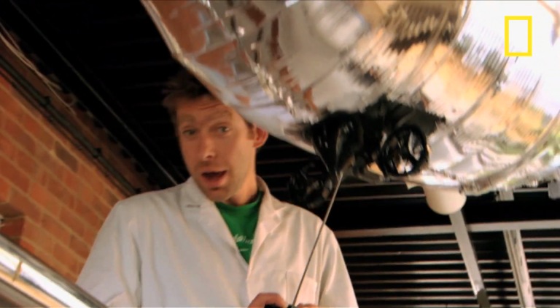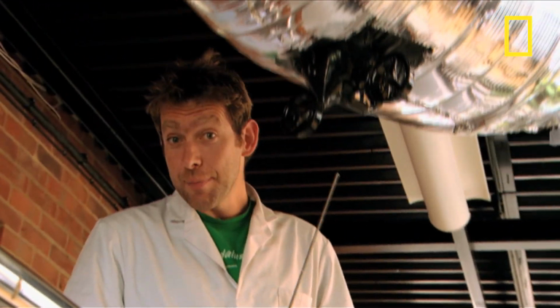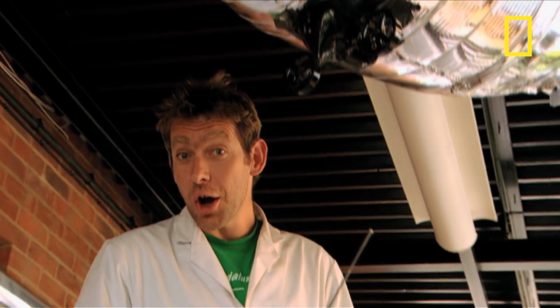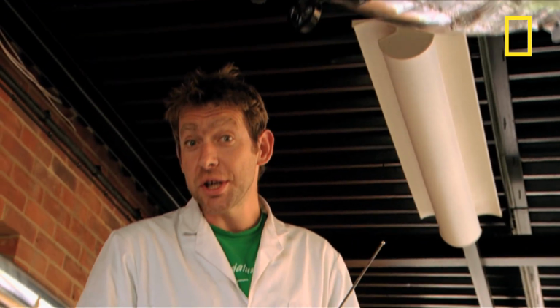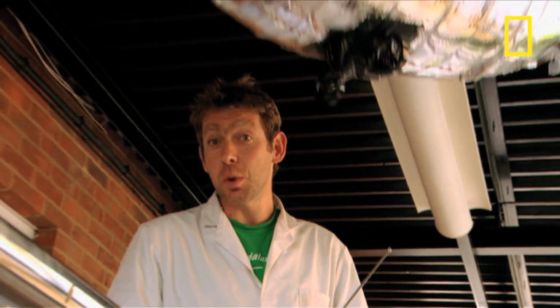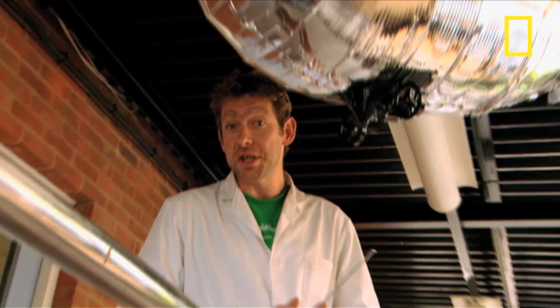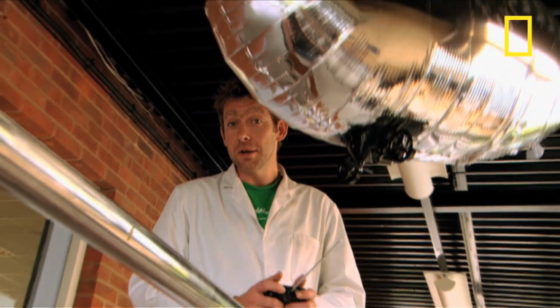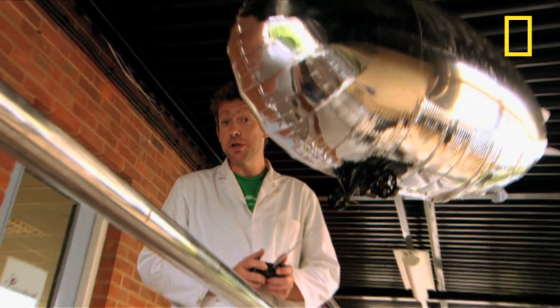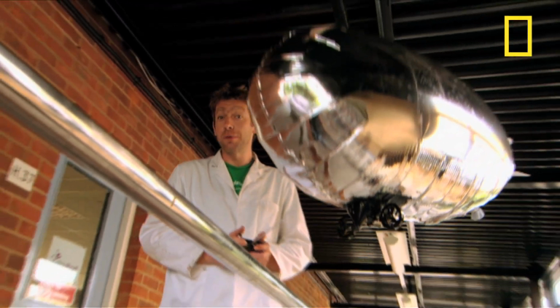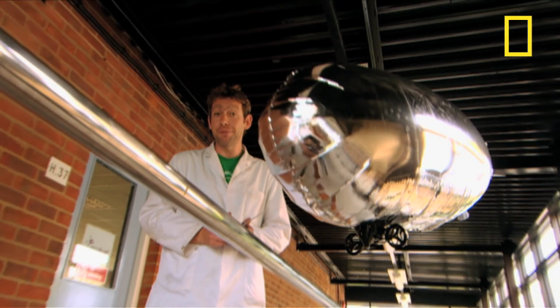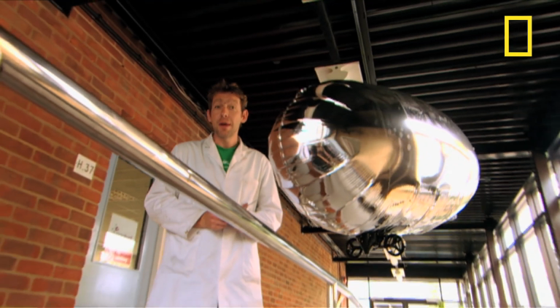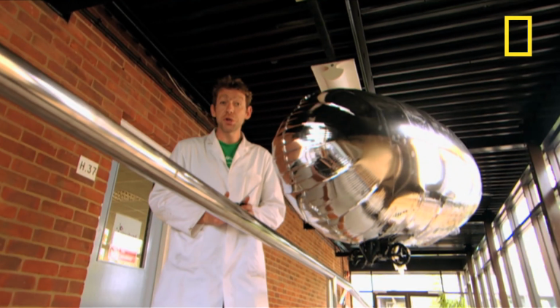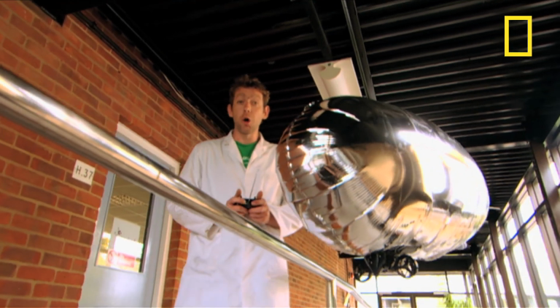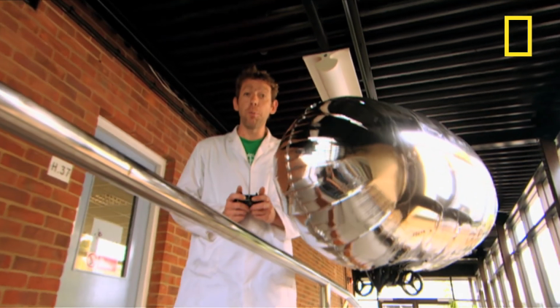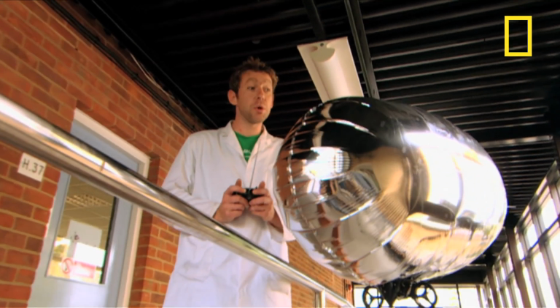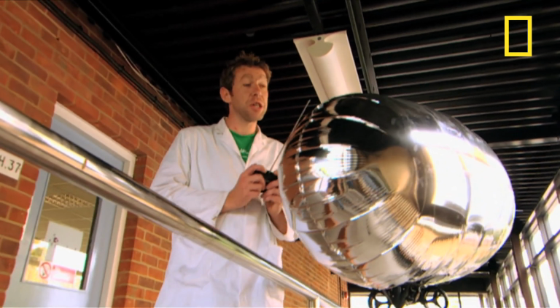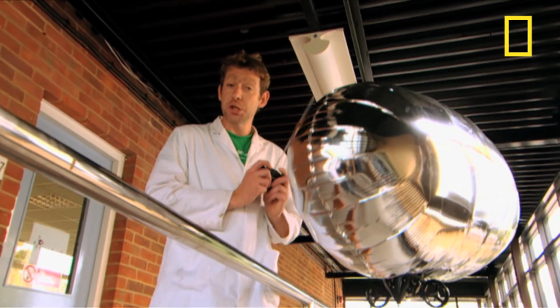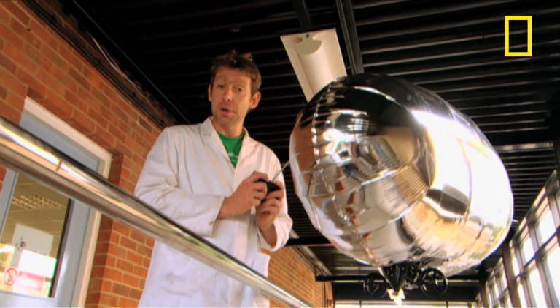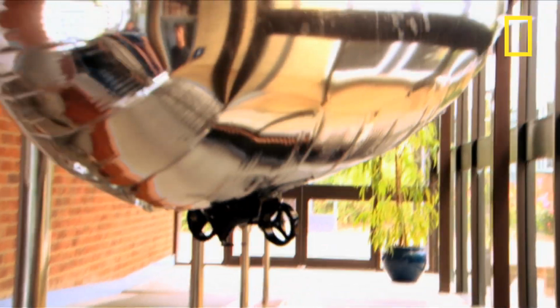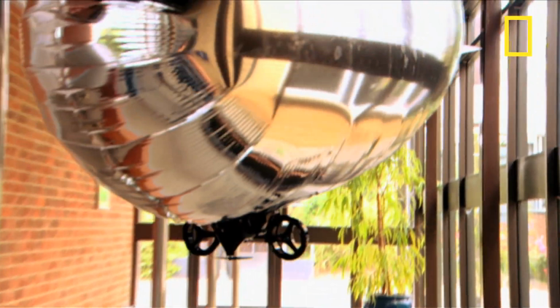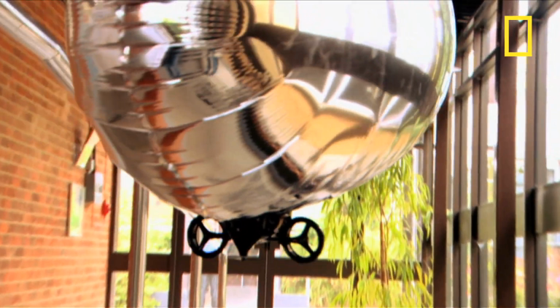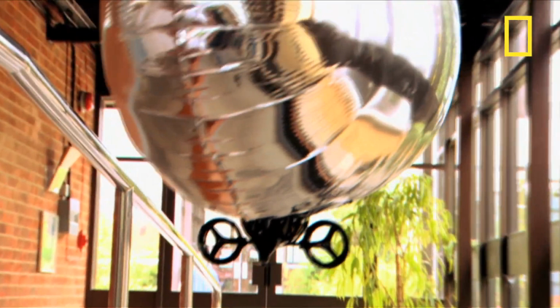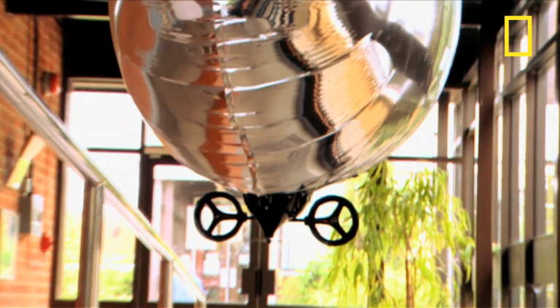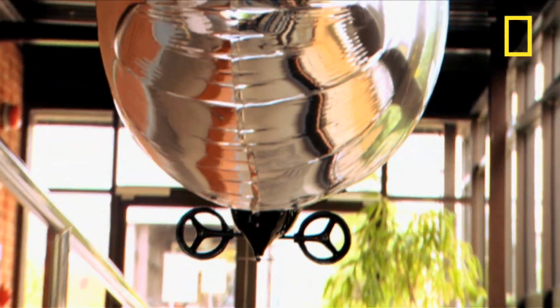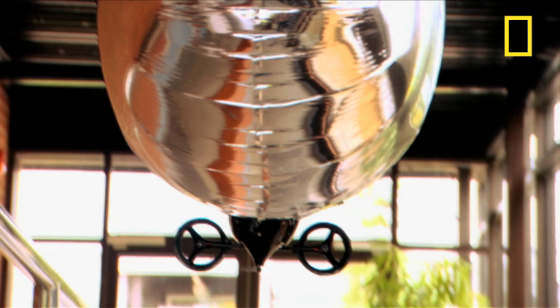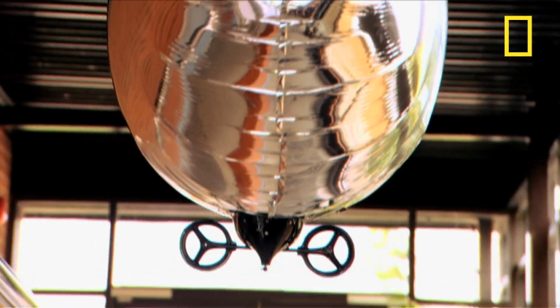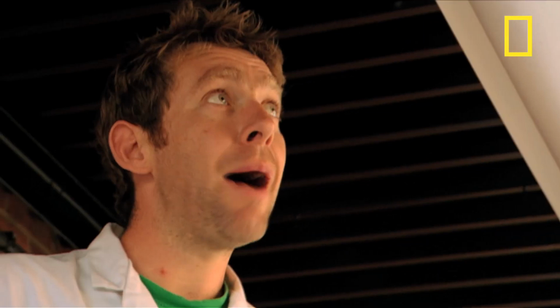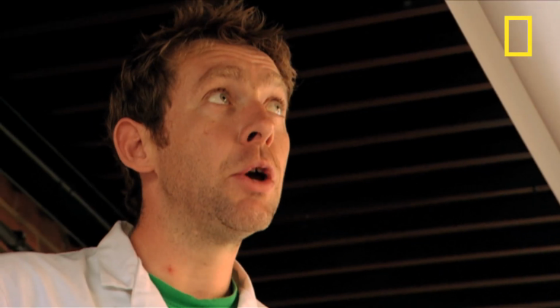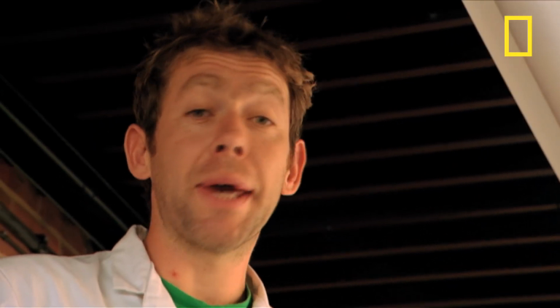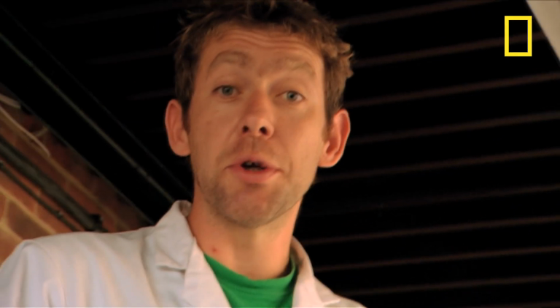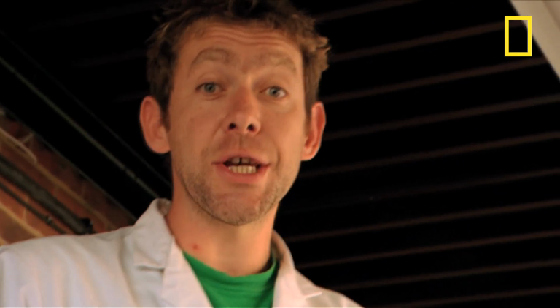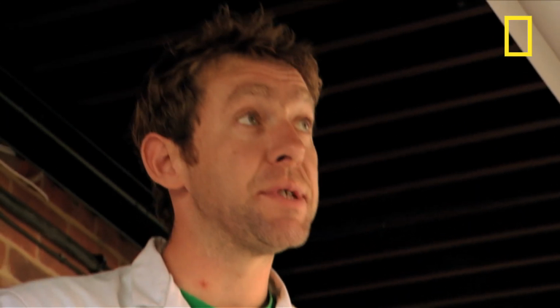And because hydrogen in large quantities produces a lot of lift, it wasn't long before people were attaching machinery to balloons to achieve powered flight. These powered balloons became known as airships.